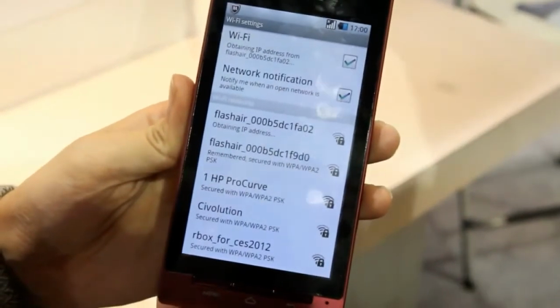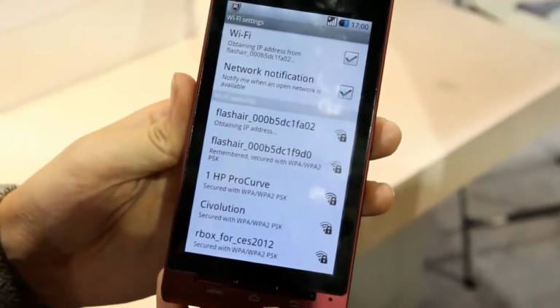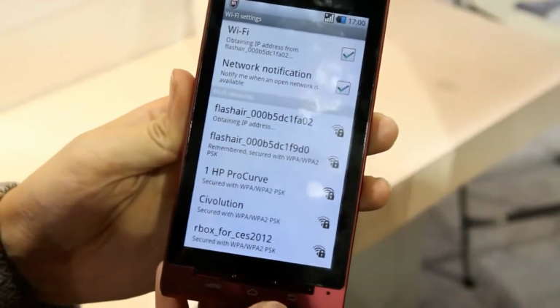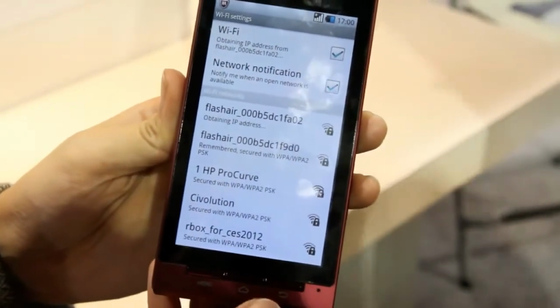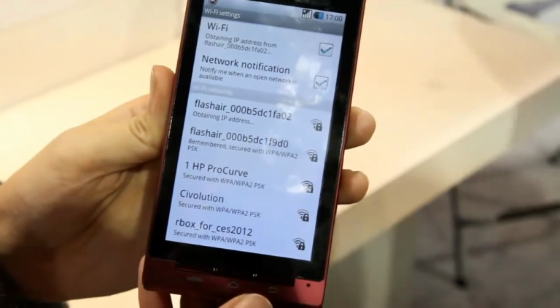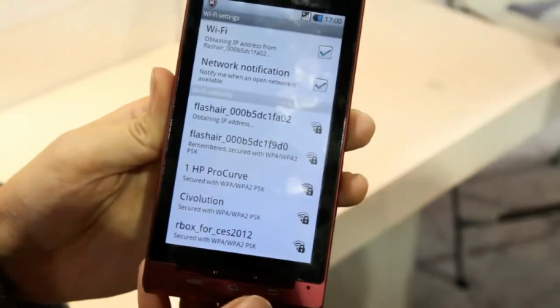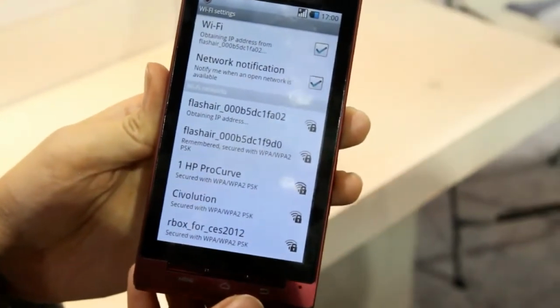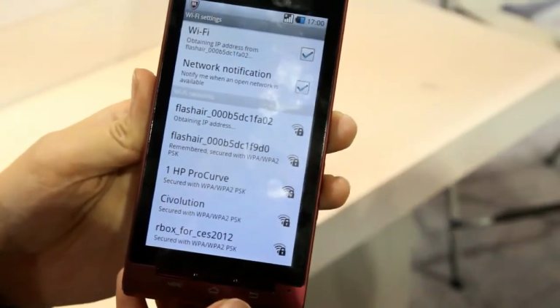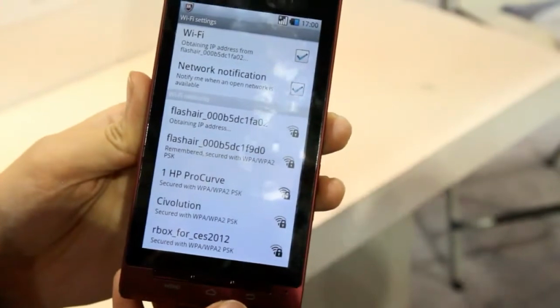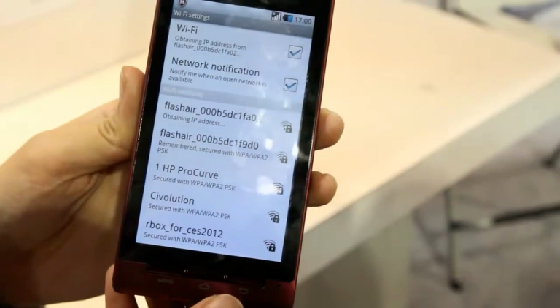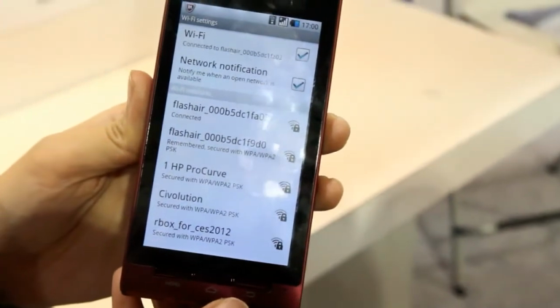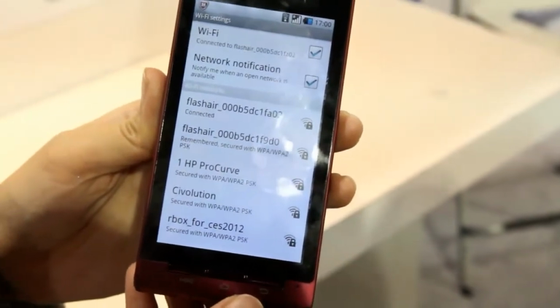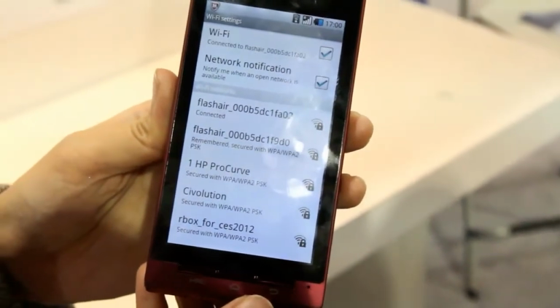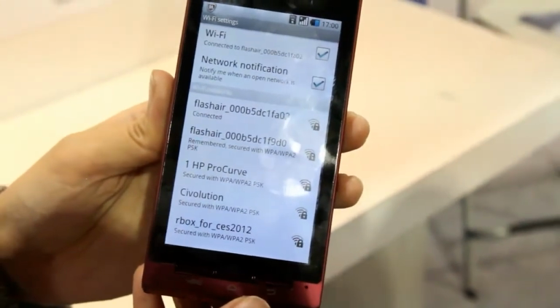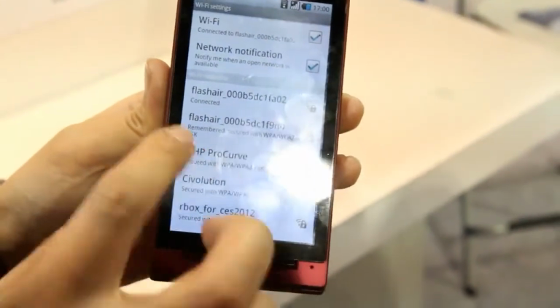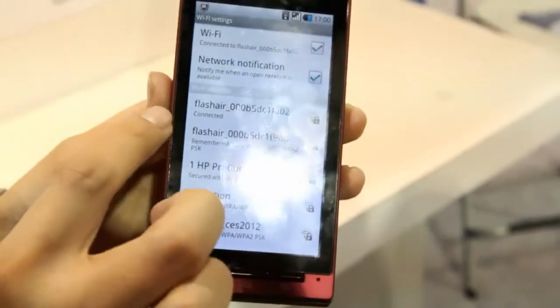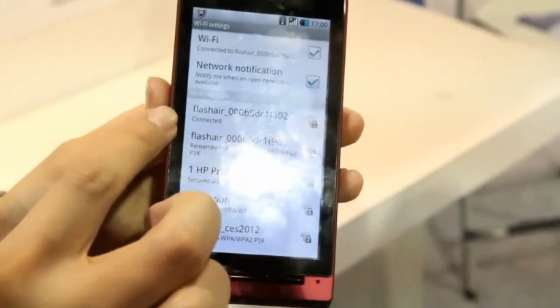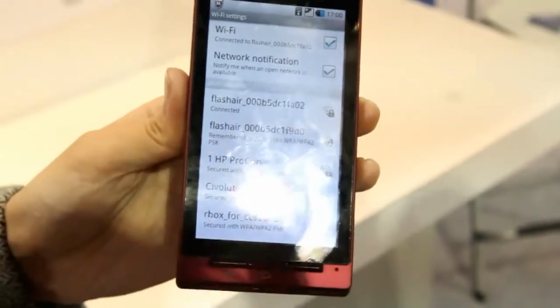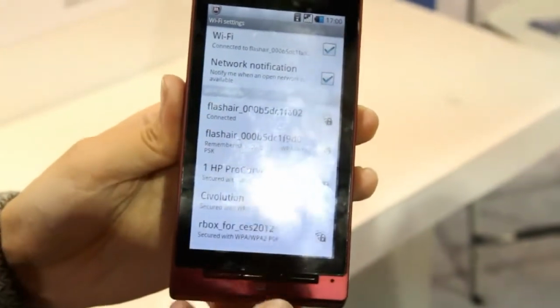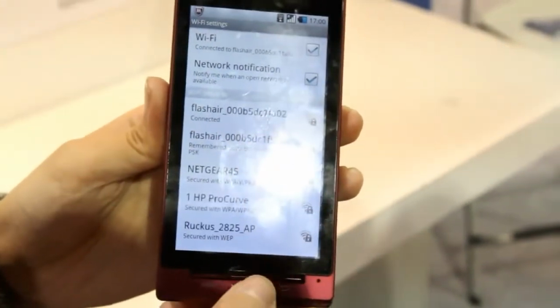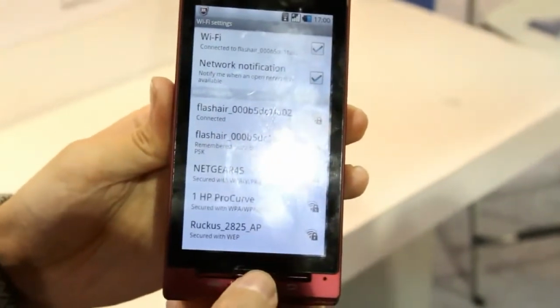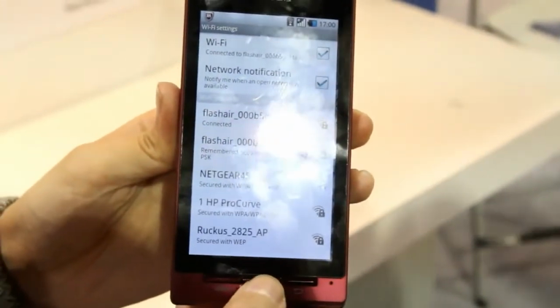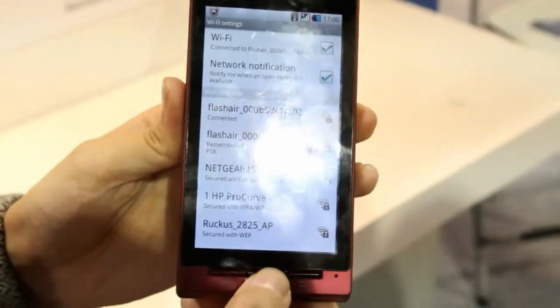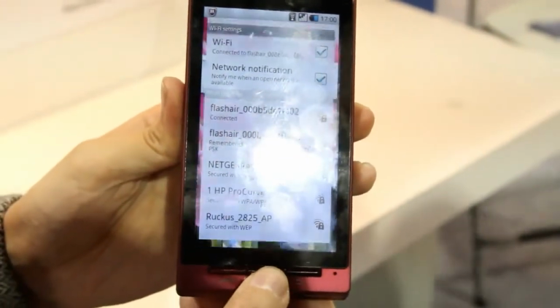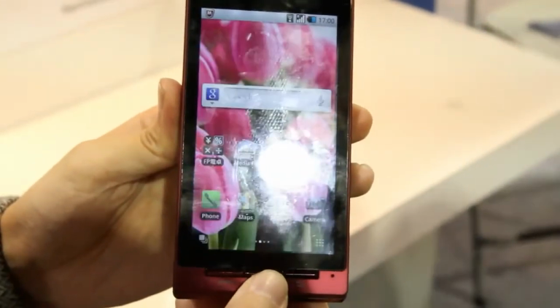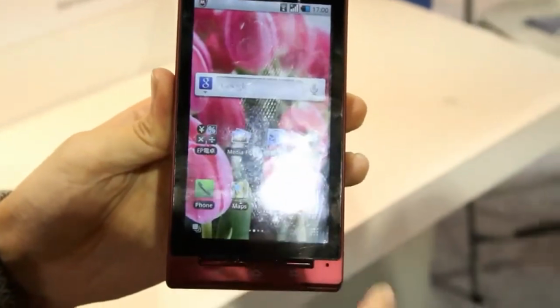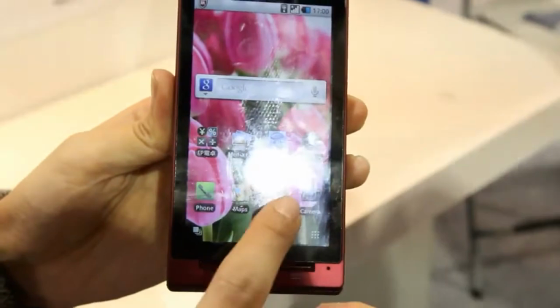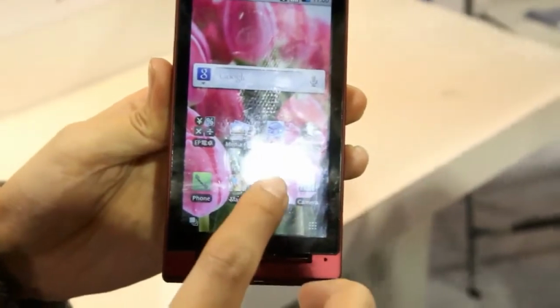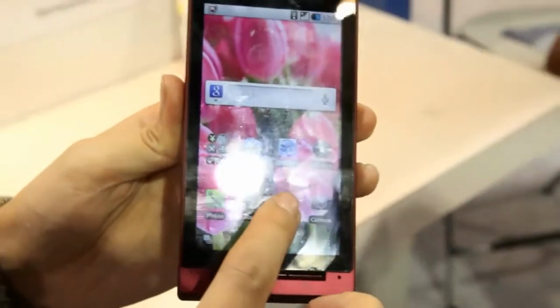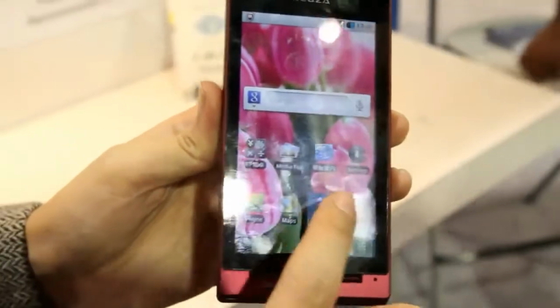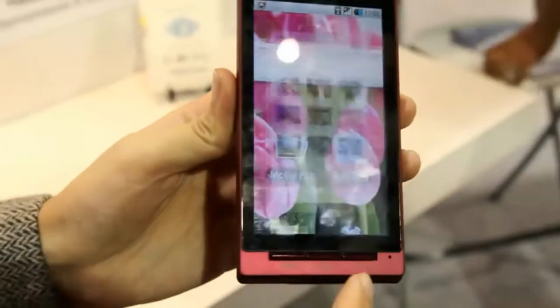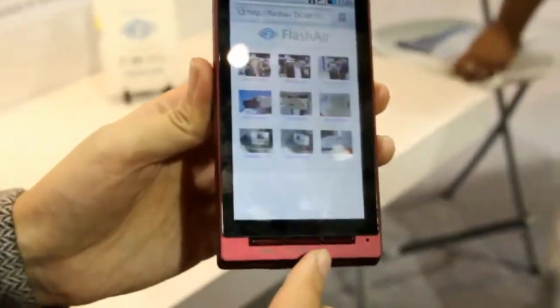A lot of Wi-Fi connectivity going on here at CES. So now we're connected, and we'll just go to the browser.